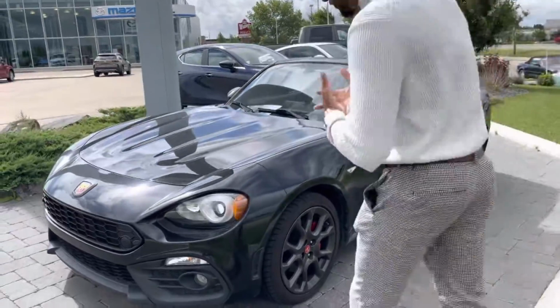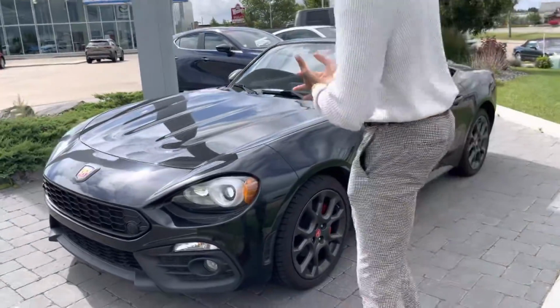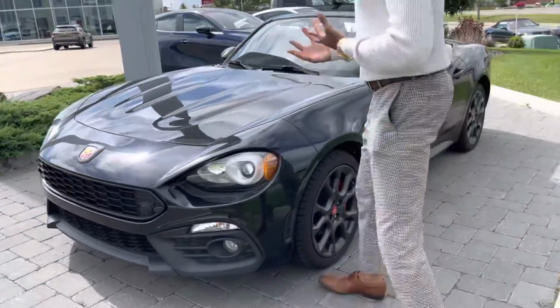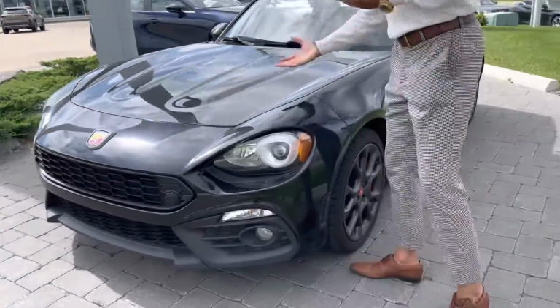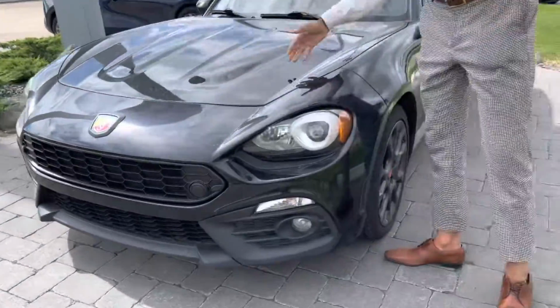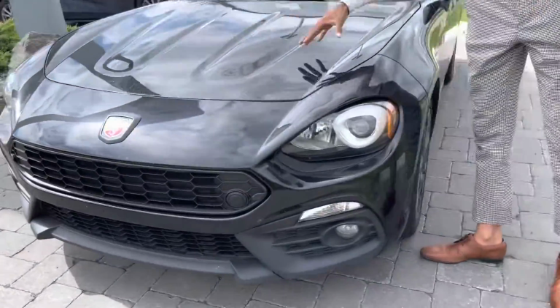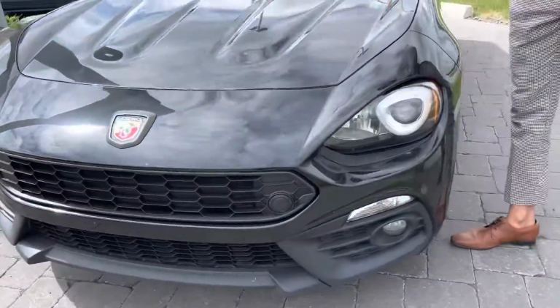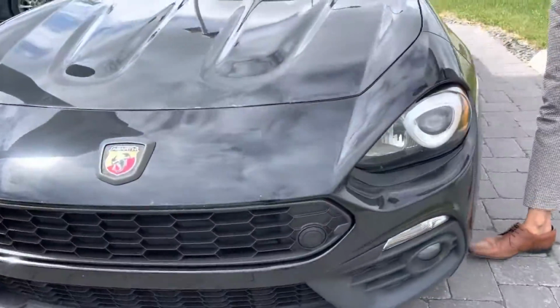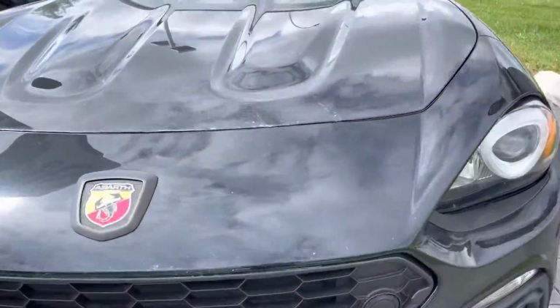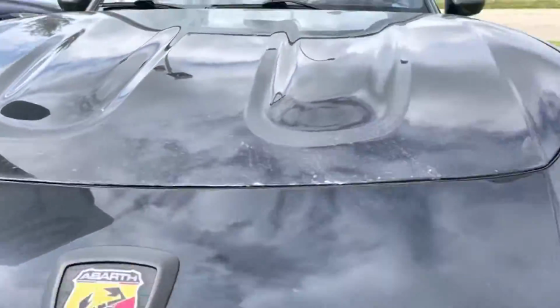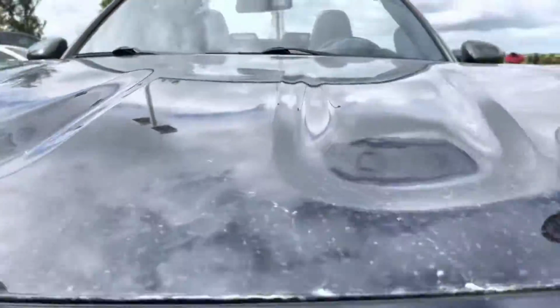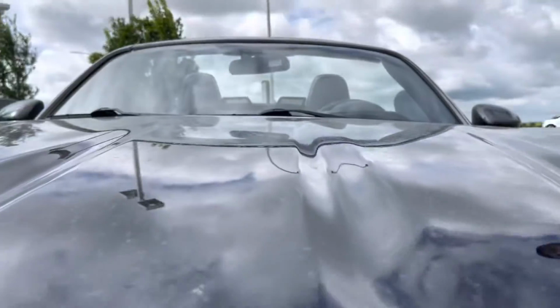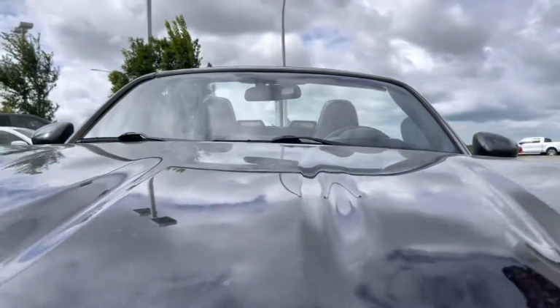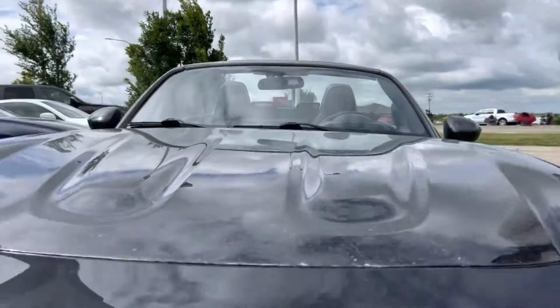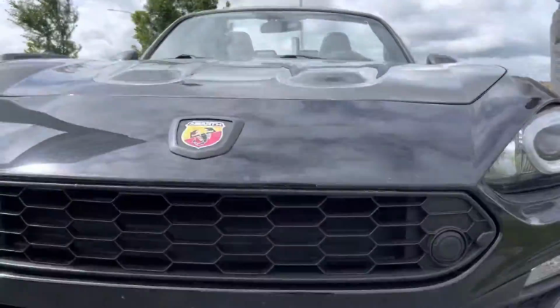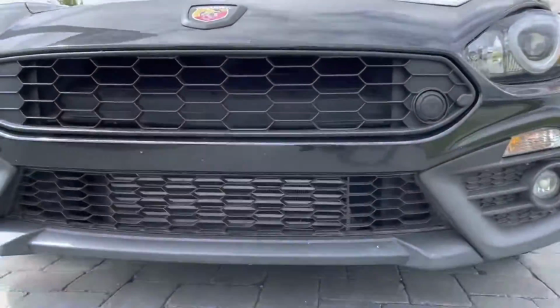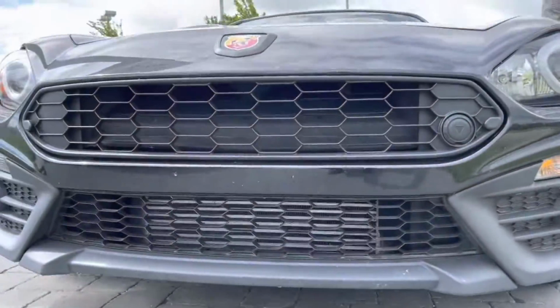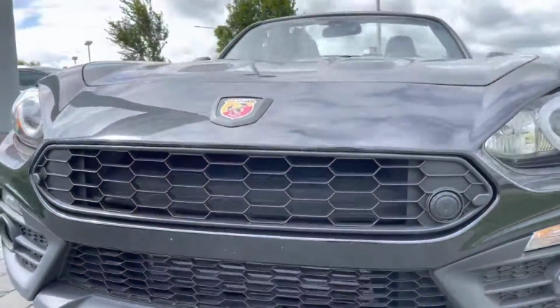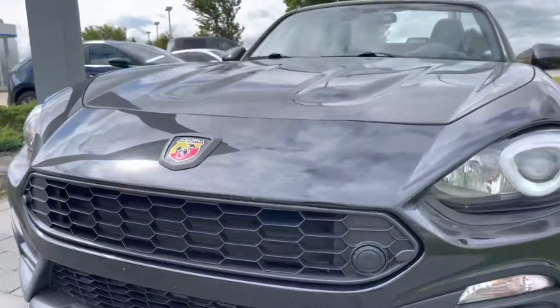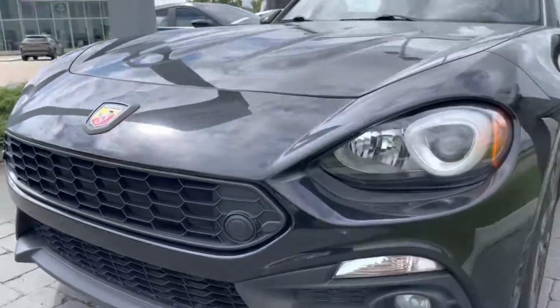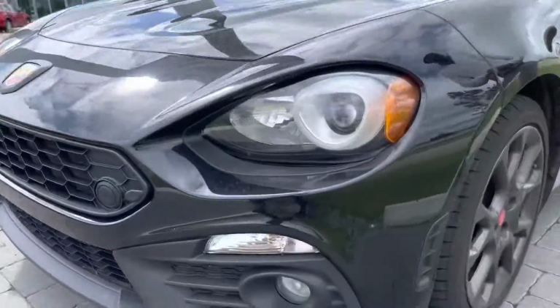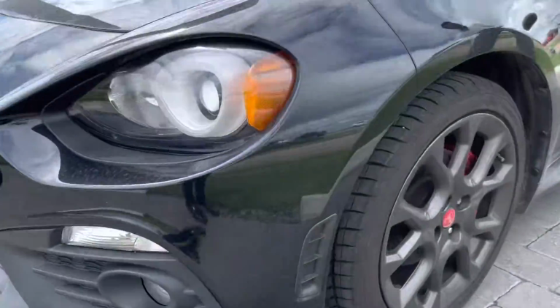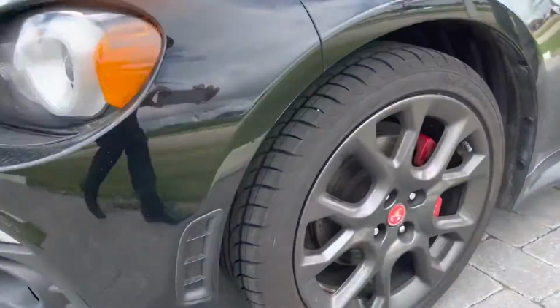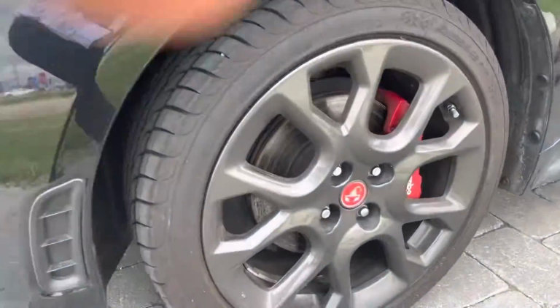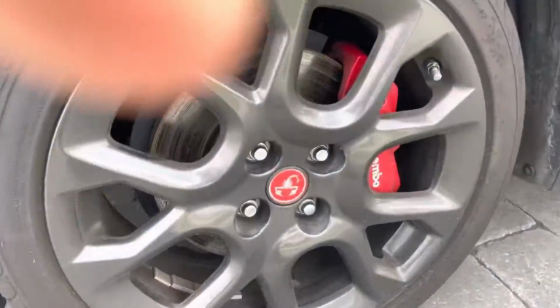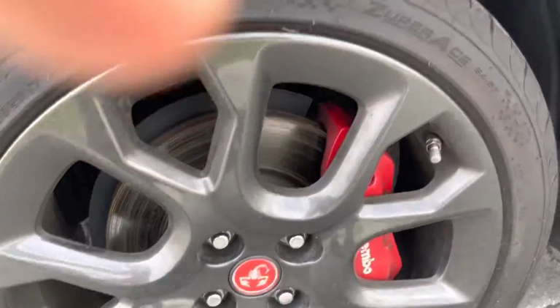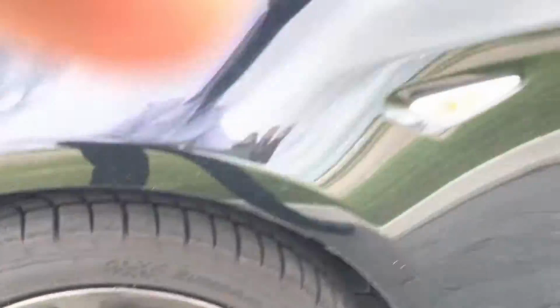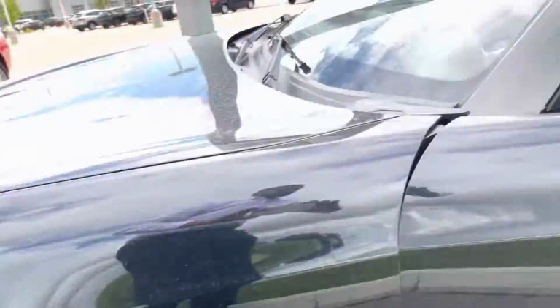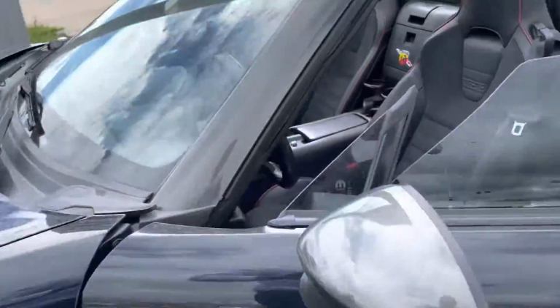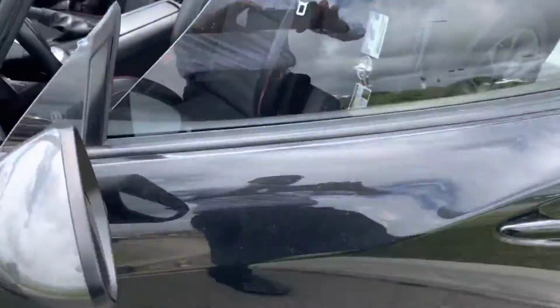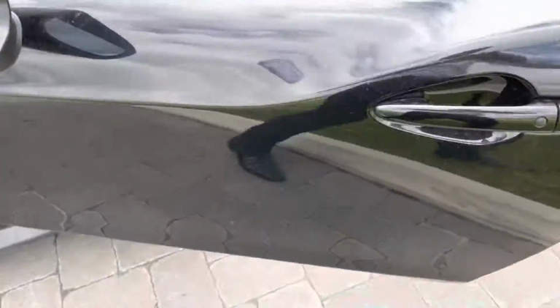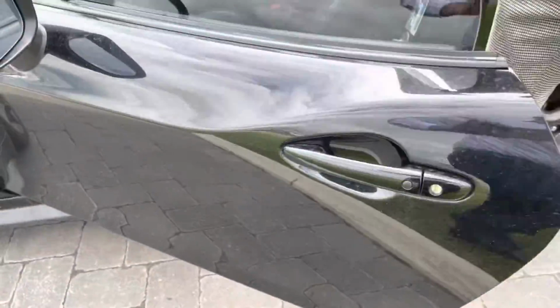It already comes with 3M on the hood, fenders, side mirrors, and a few more areas. Since it's the Abarth, you will get Brembo brakes on this vehicle. Coming to the side, you have keyless entry and engine start, and power door opening.